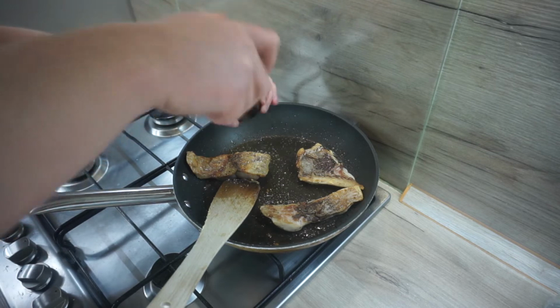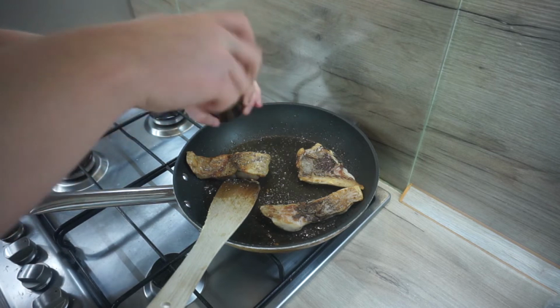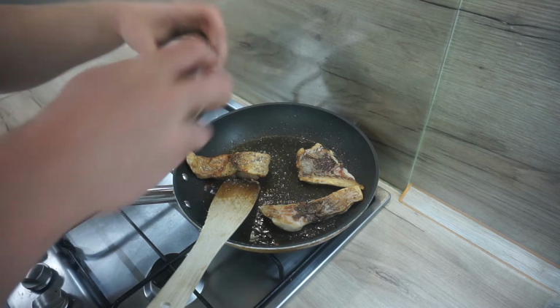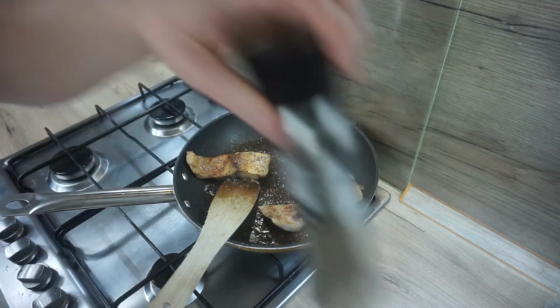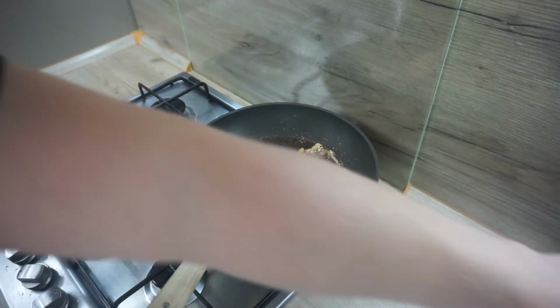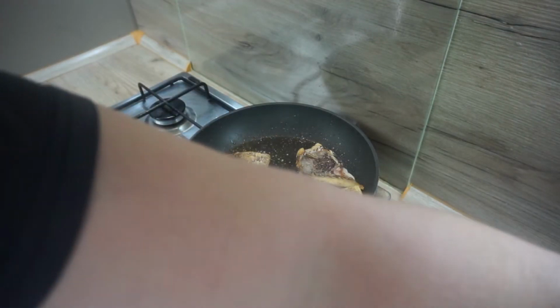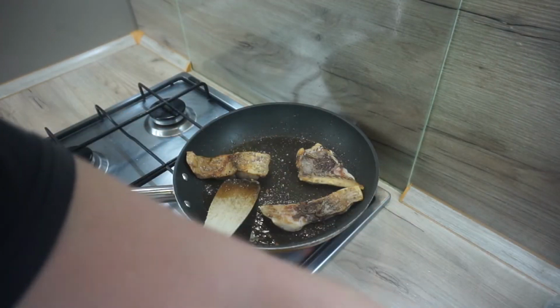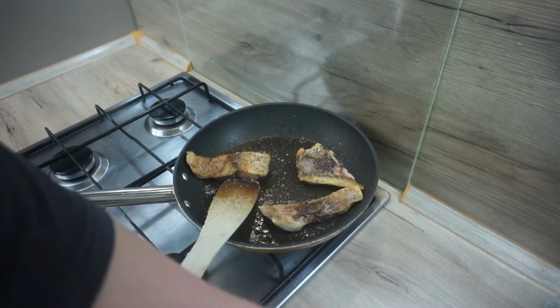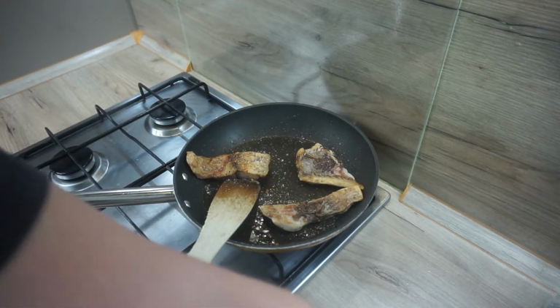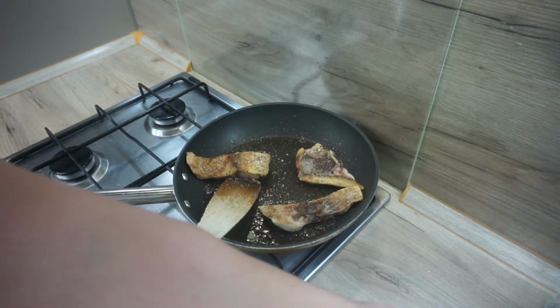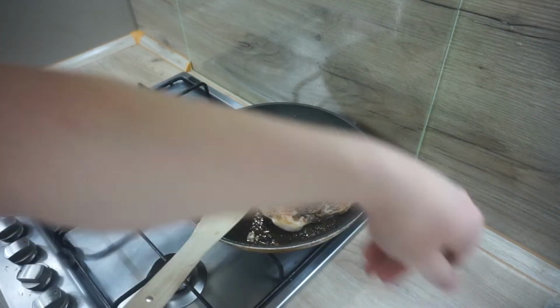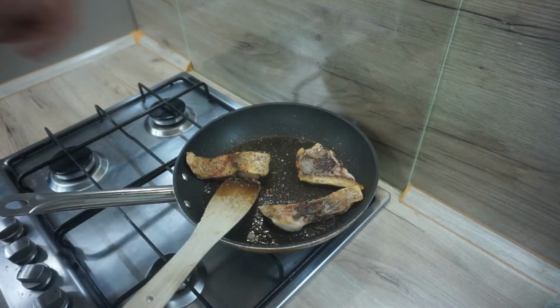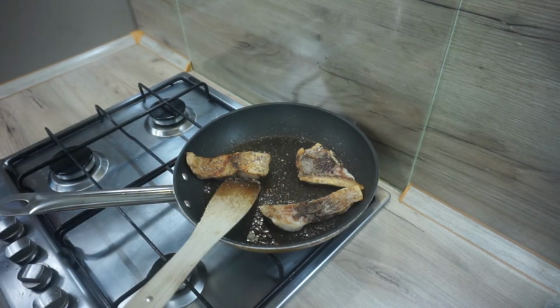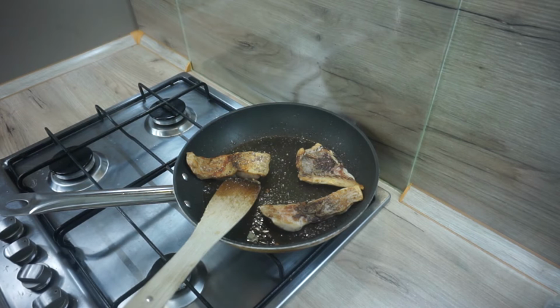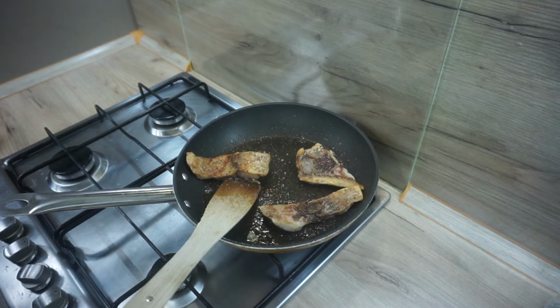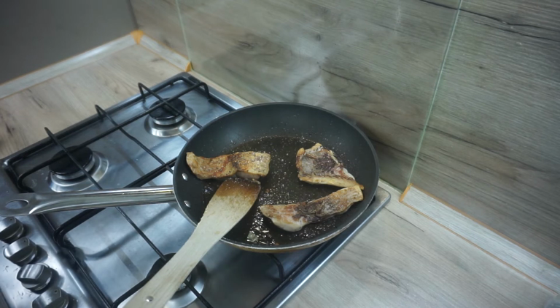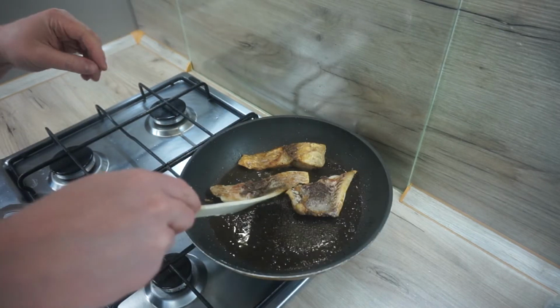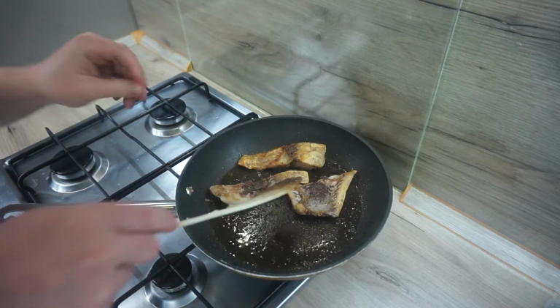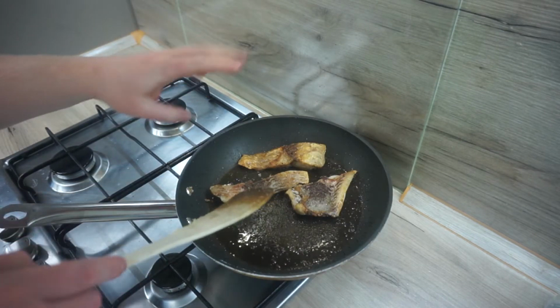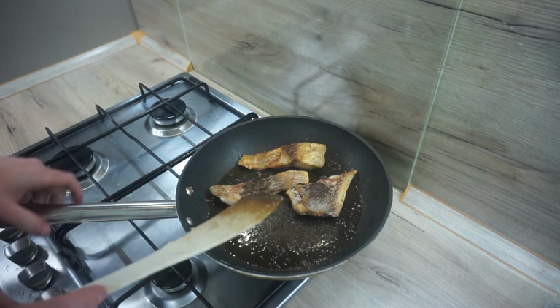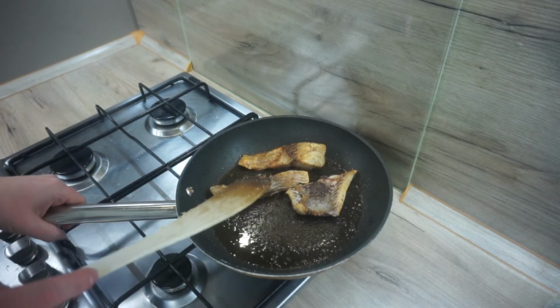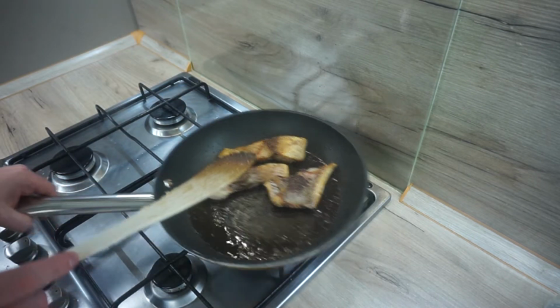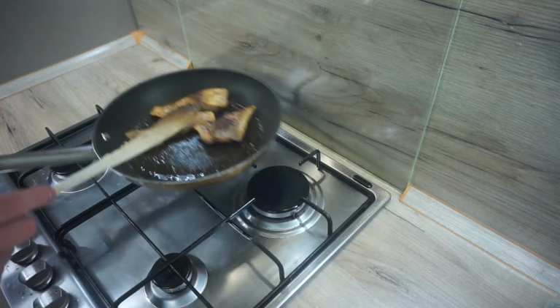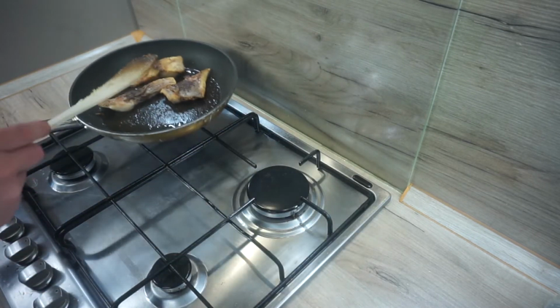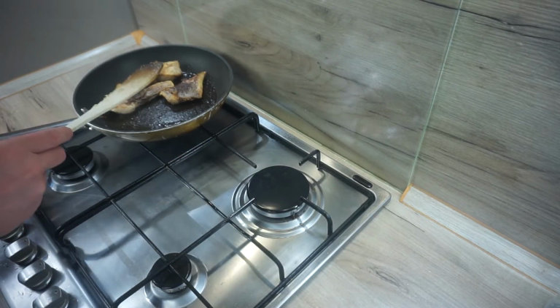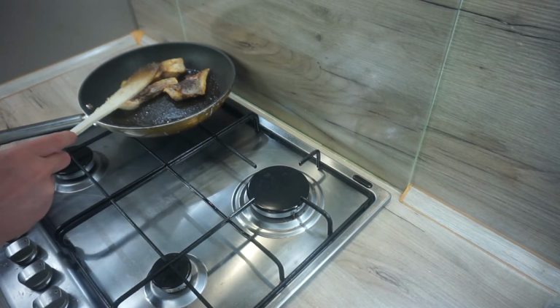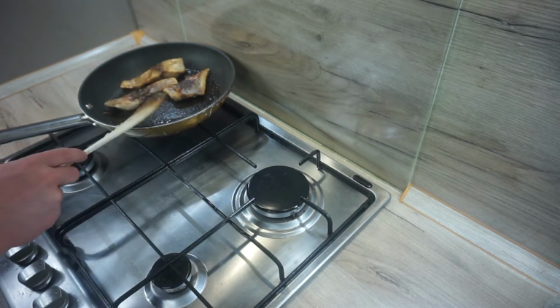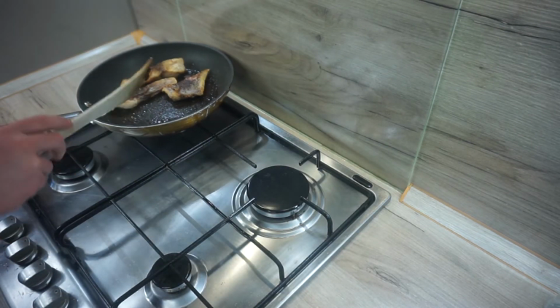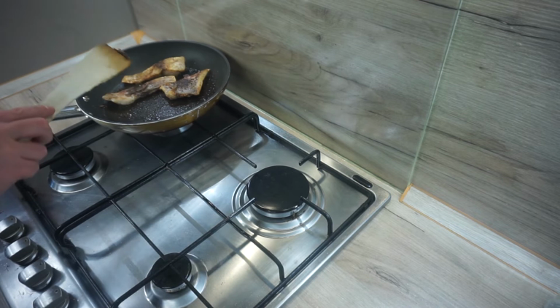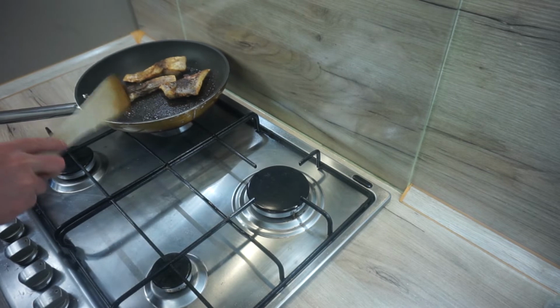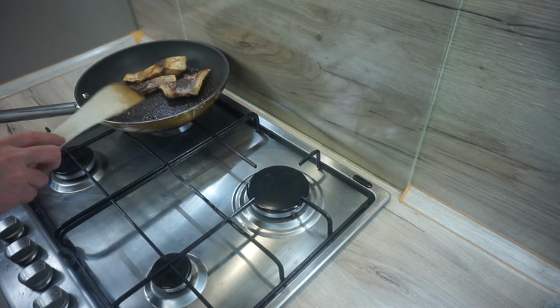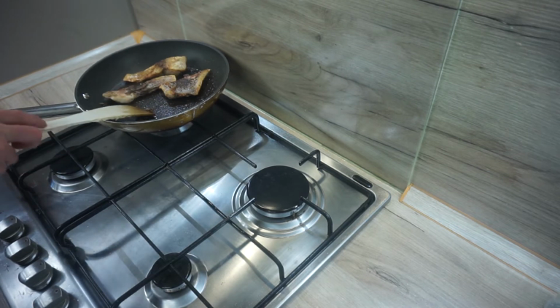When the fish is golden fried on both sides, remove from heat but keep warm. It takes just a few minutes to cook it. If you overcook the fish, it starts to flake, then crumble and dry off.